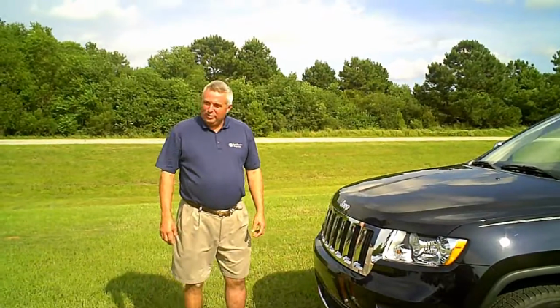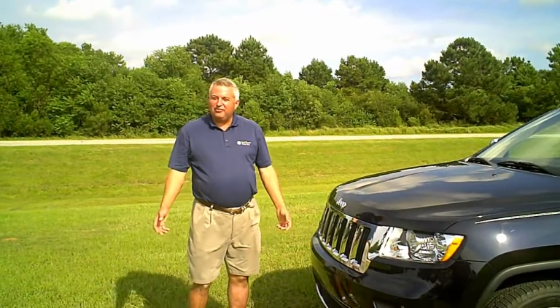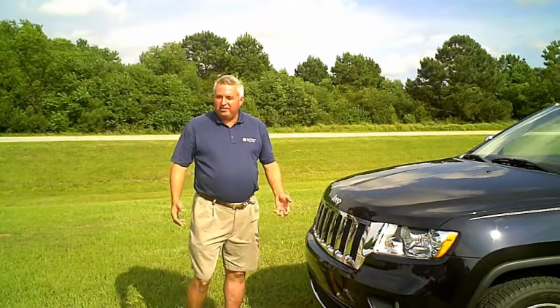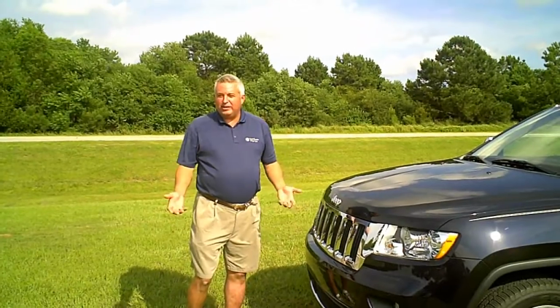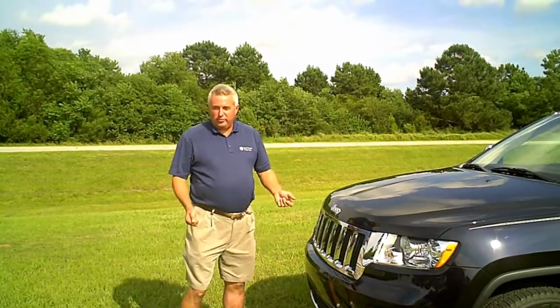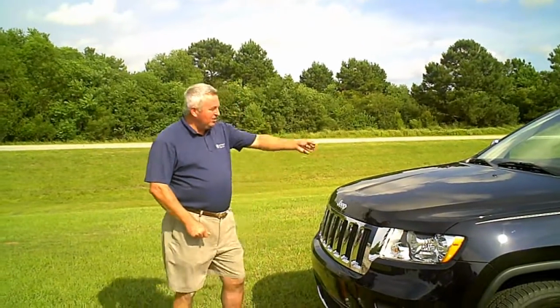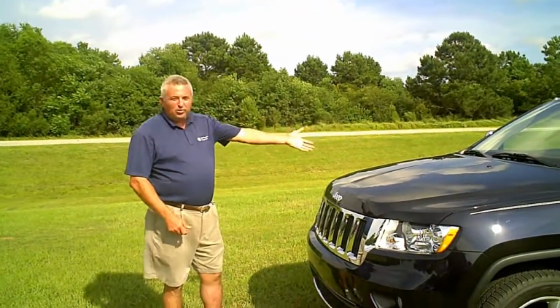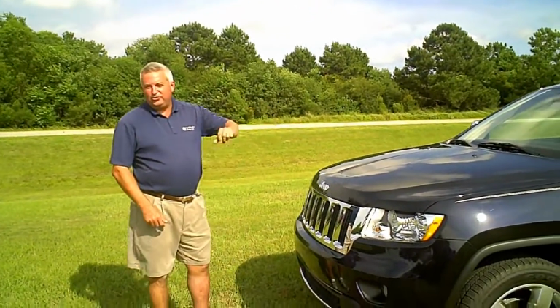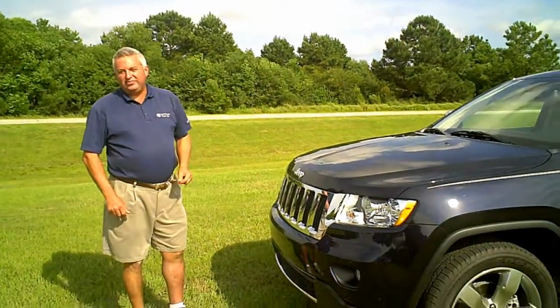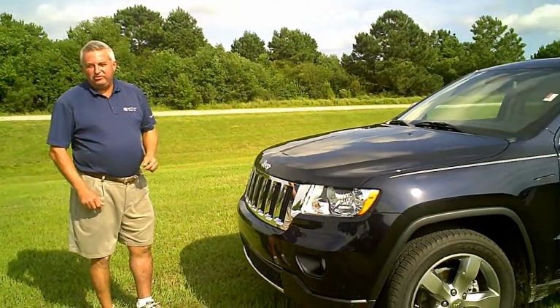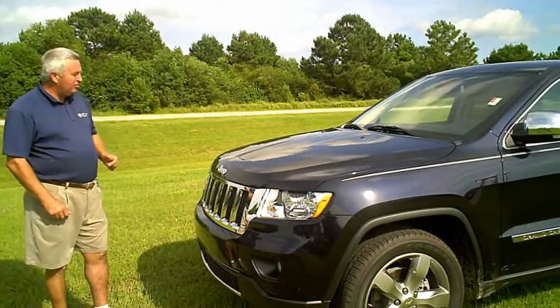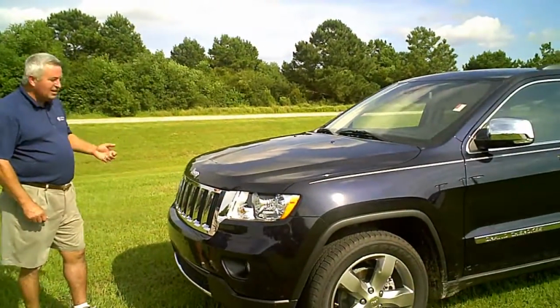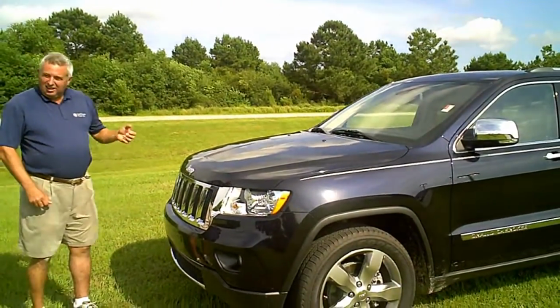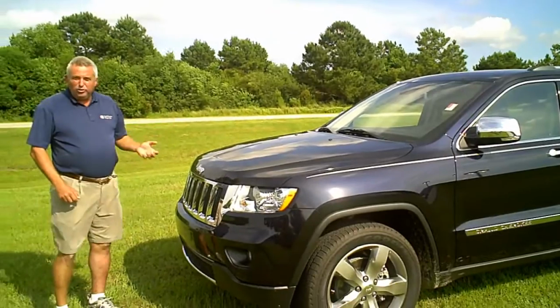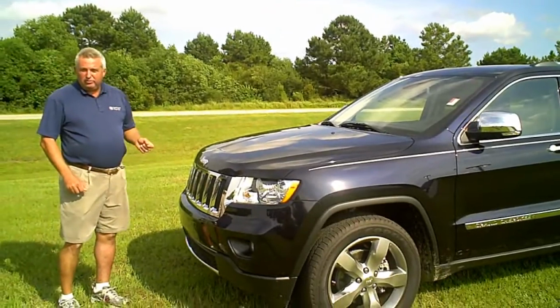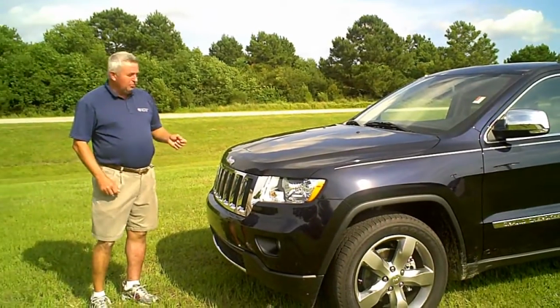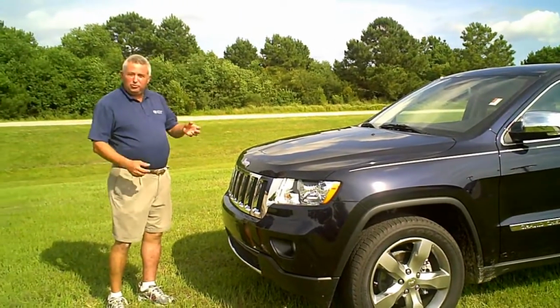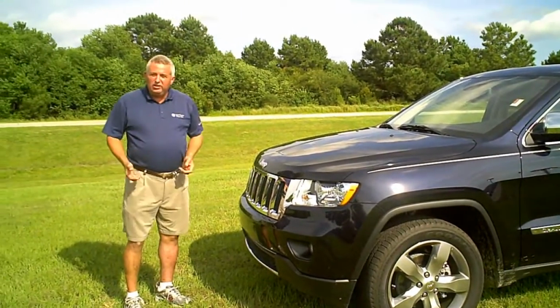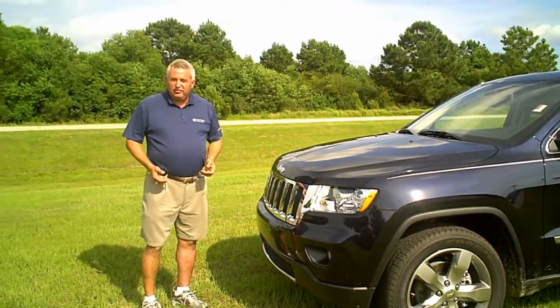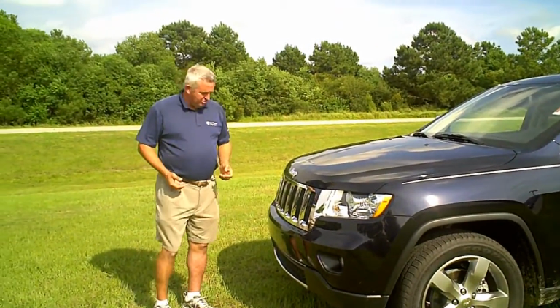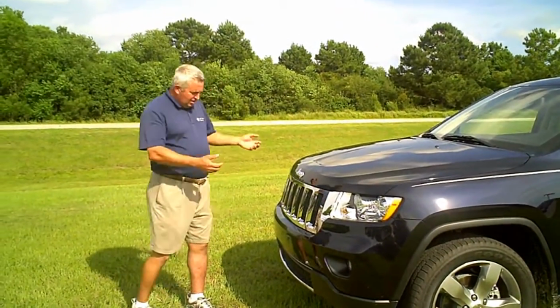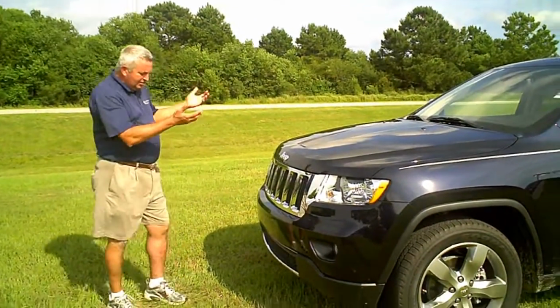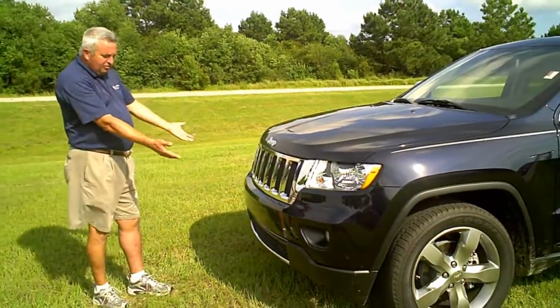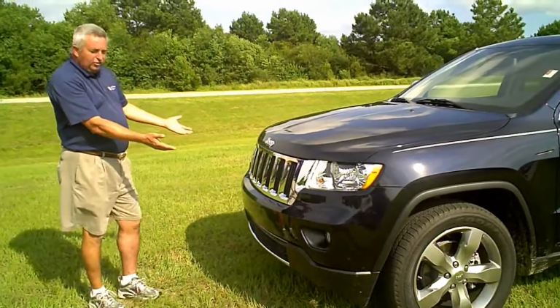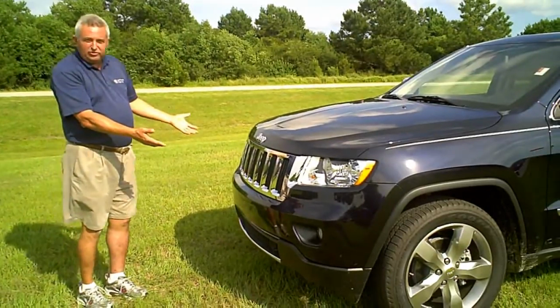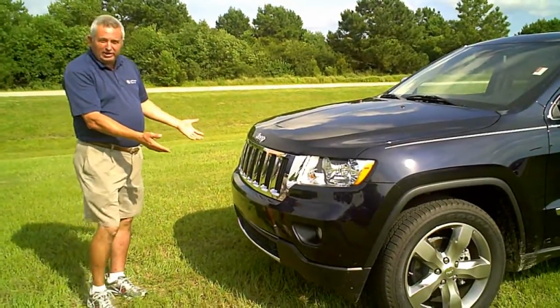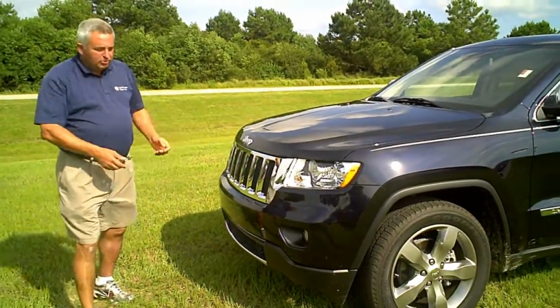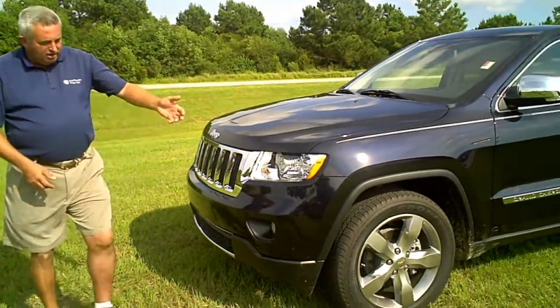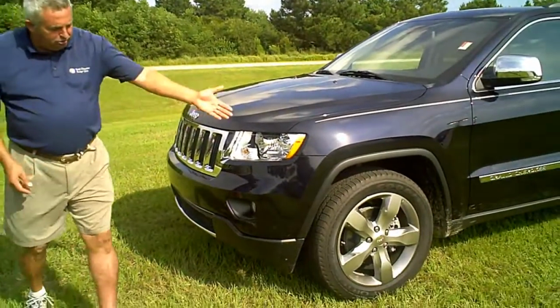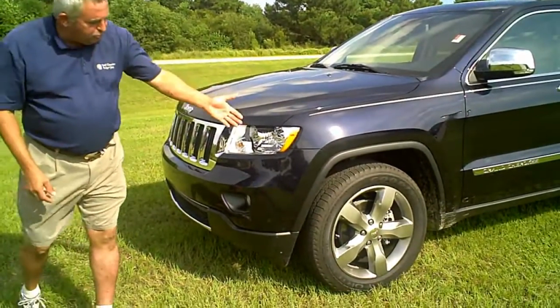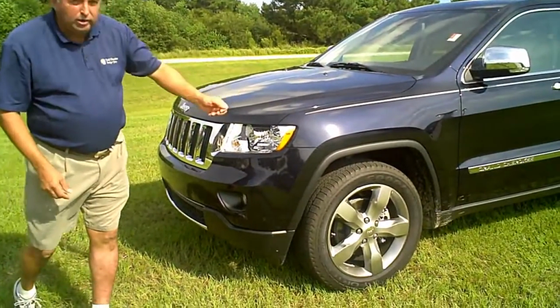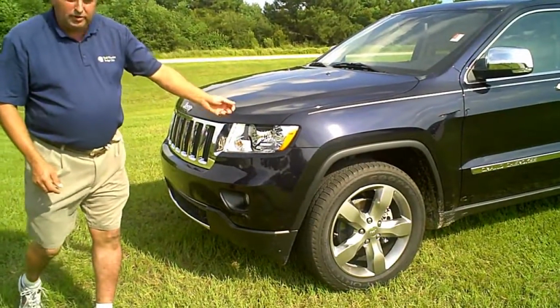Welcome to Gulf Chrysler. I'm Greg Waite. We're here to see the all-new 2011 Jeep Grand Cherokee — a bold new statement for Jeep with almost 20 years of heritage. Going back to its seven-slot grille that's very recognizable, and also the trapezoidal wheel openings.